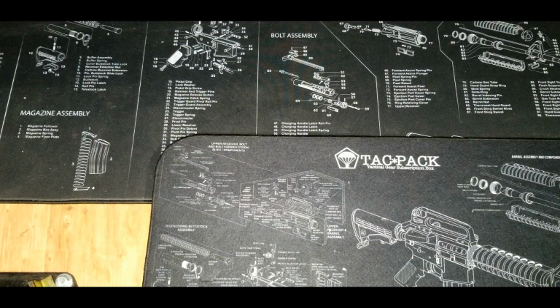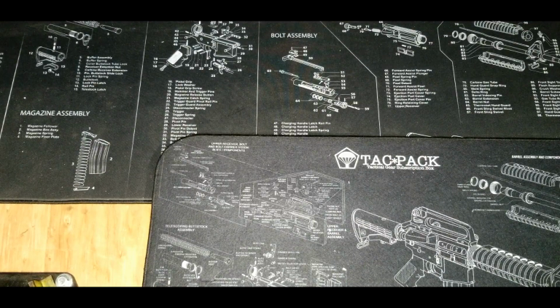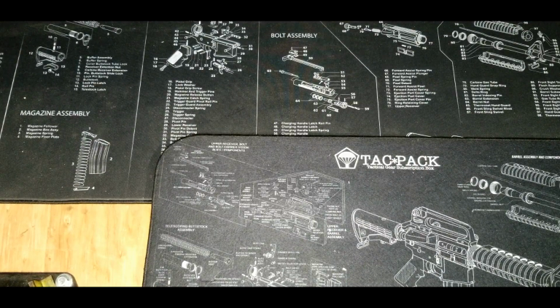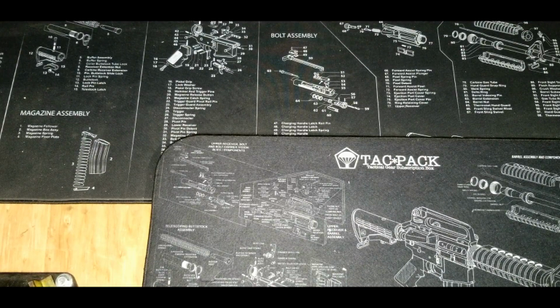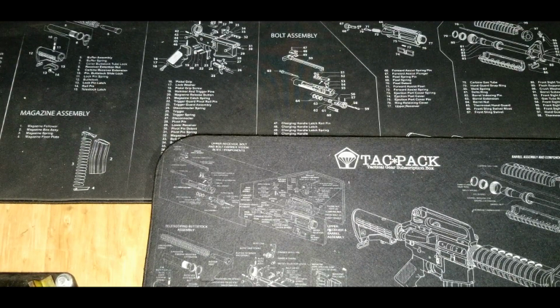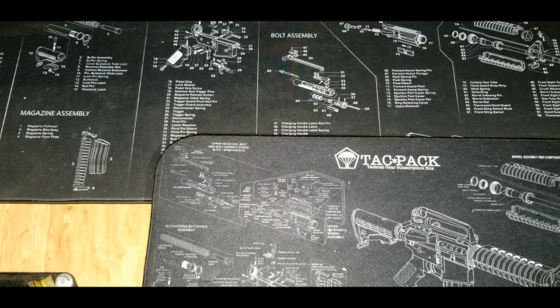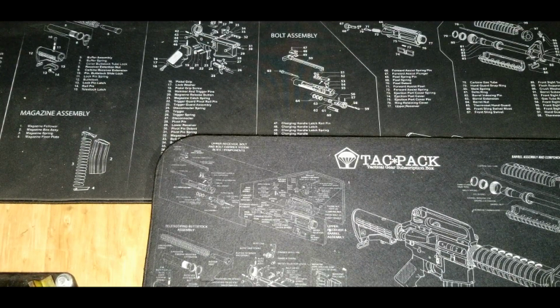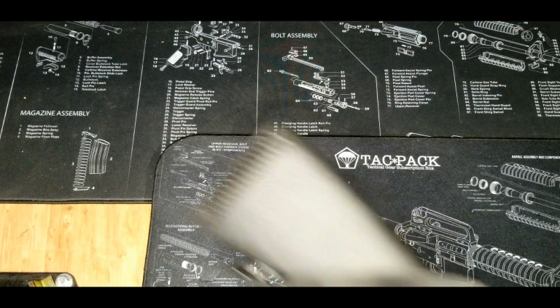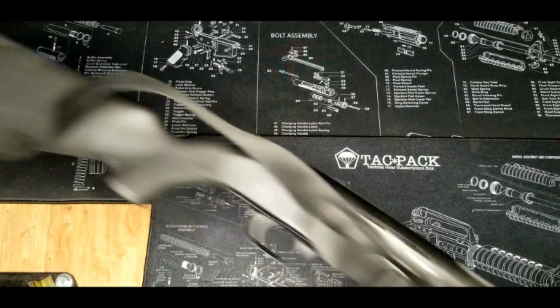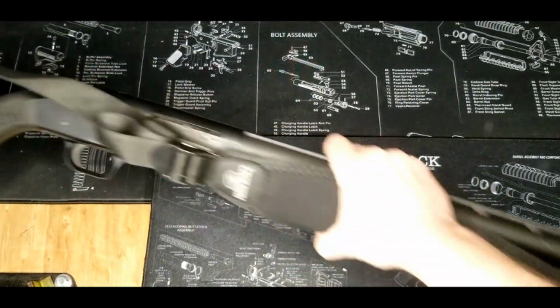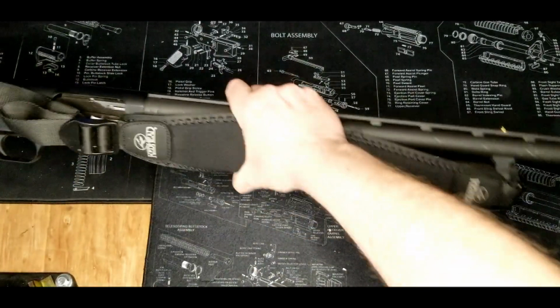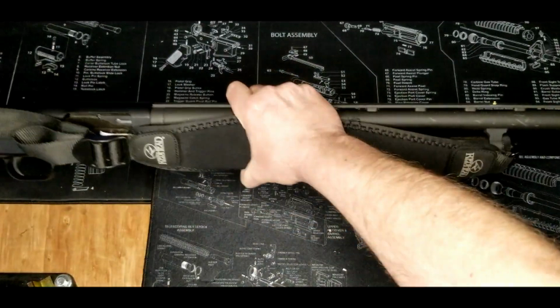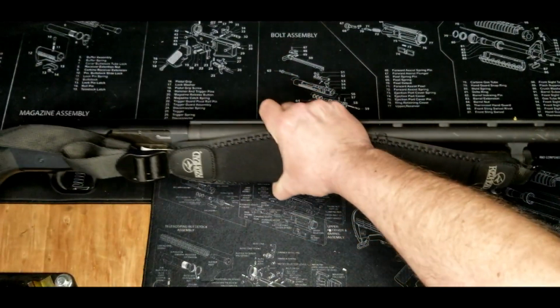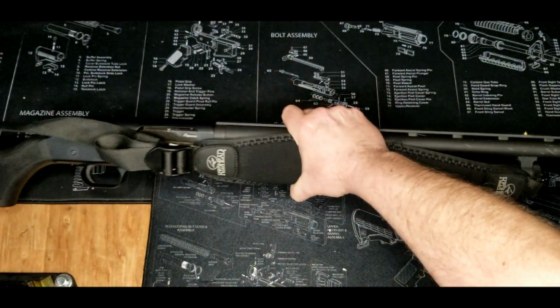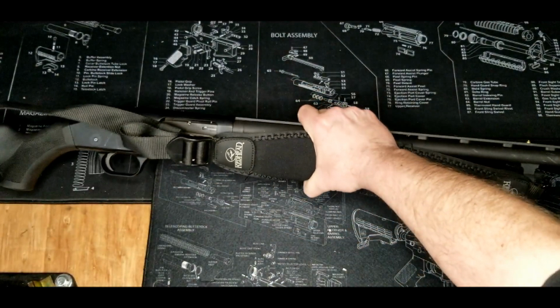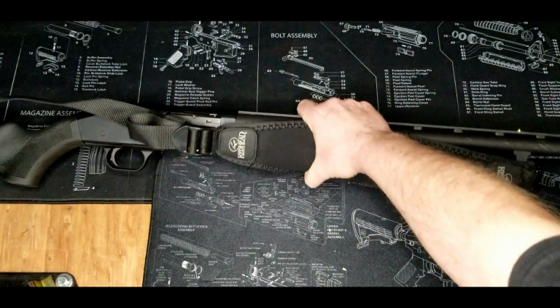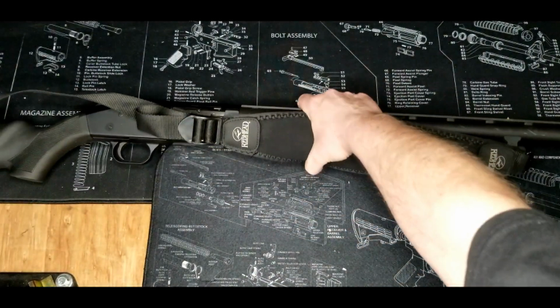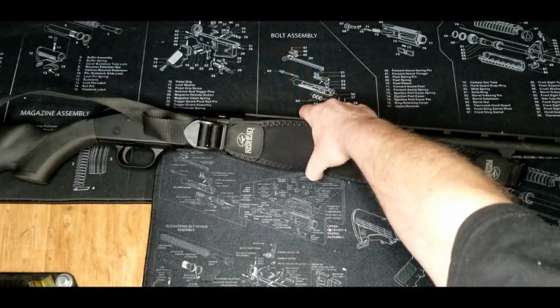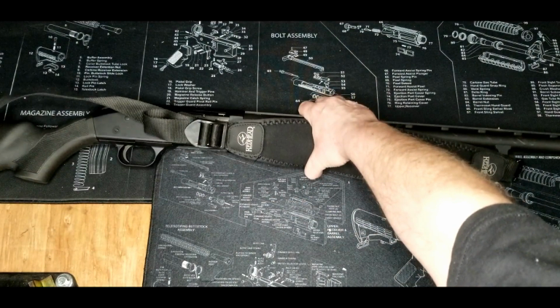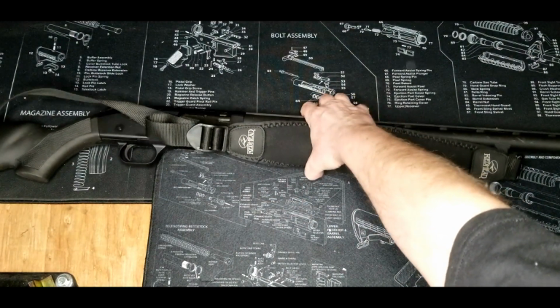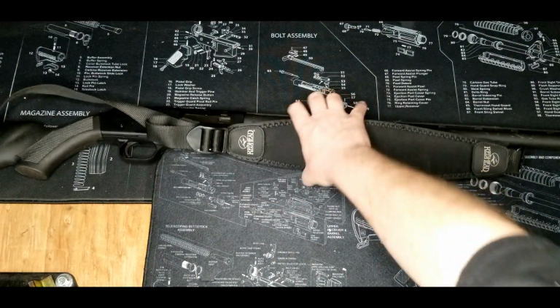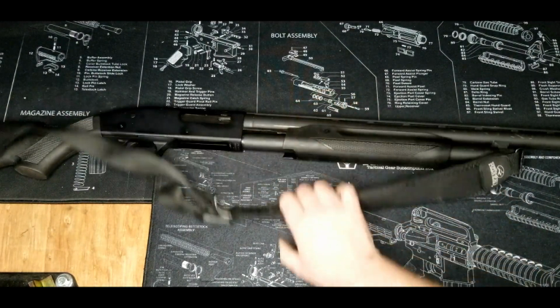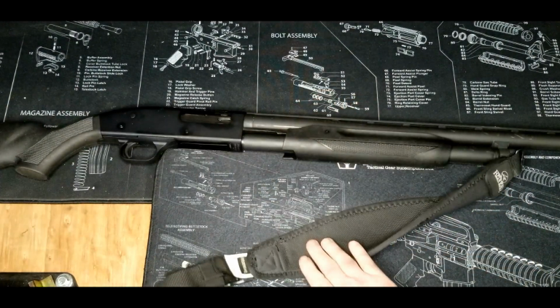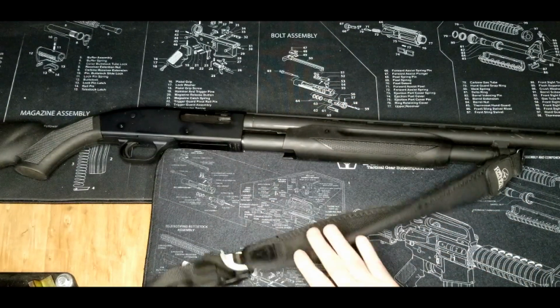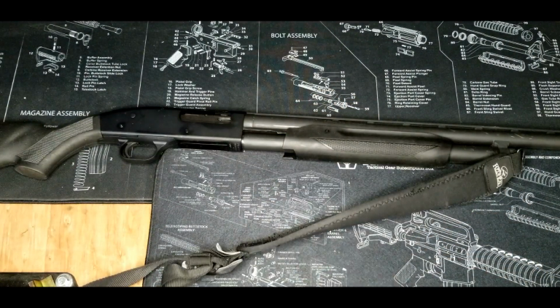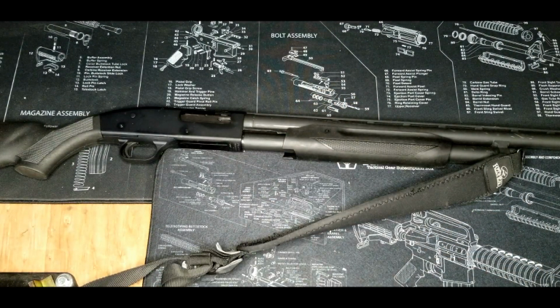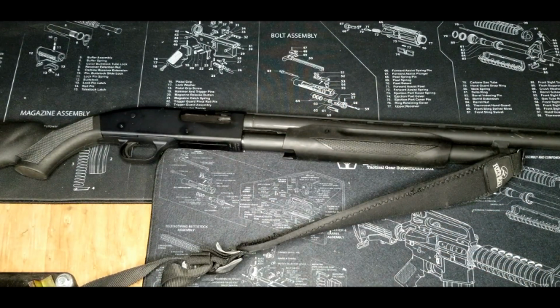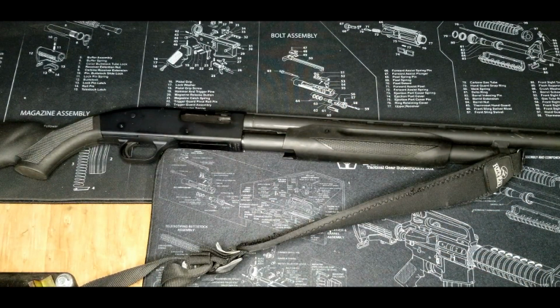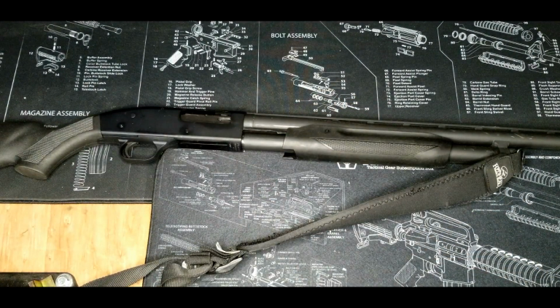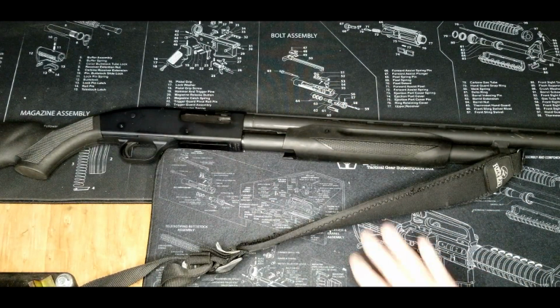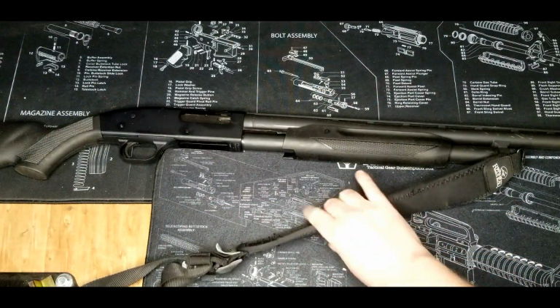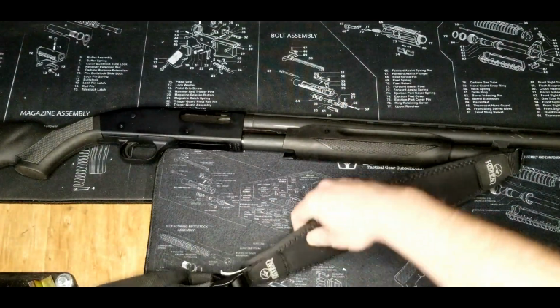If the world's coming to an end, the good old Mossberg 500 — can't go wrong with a 12-gauge shotgun.